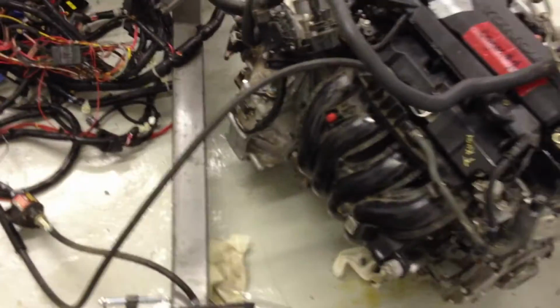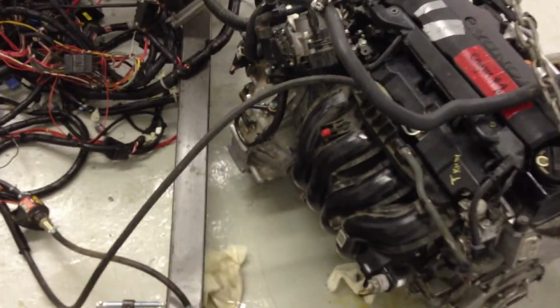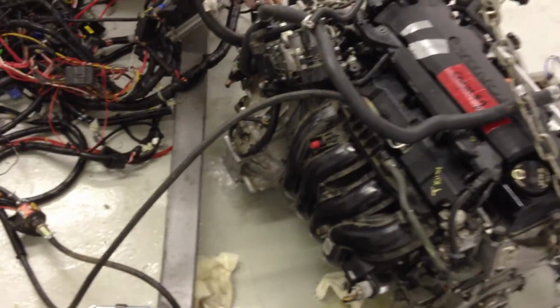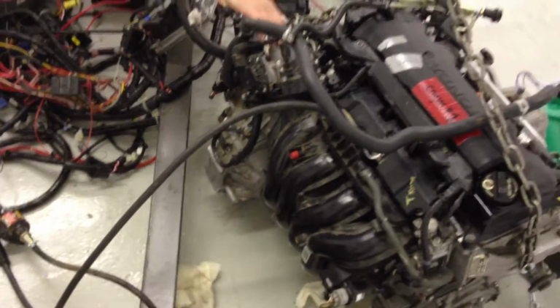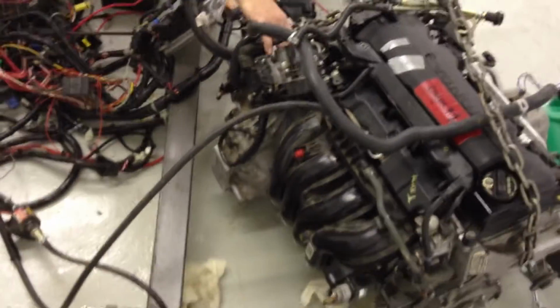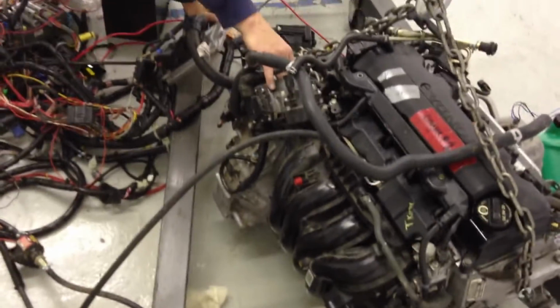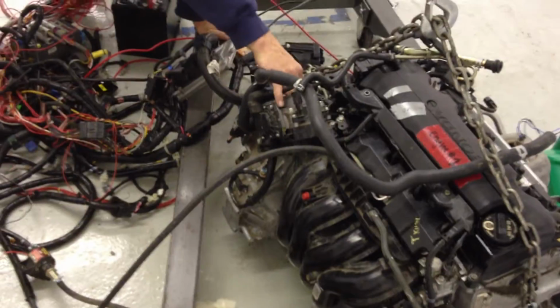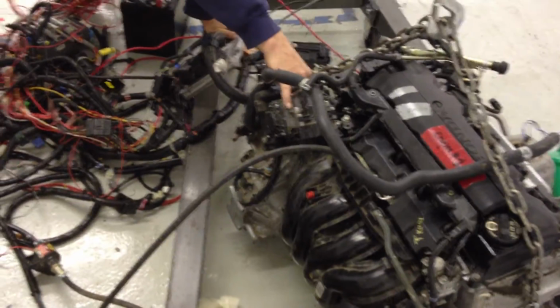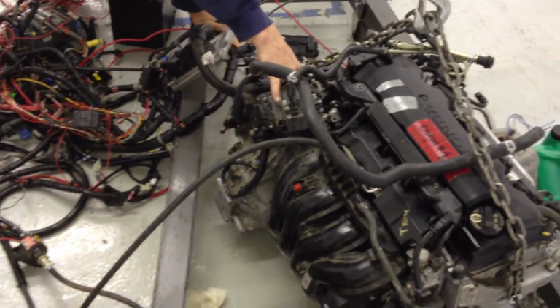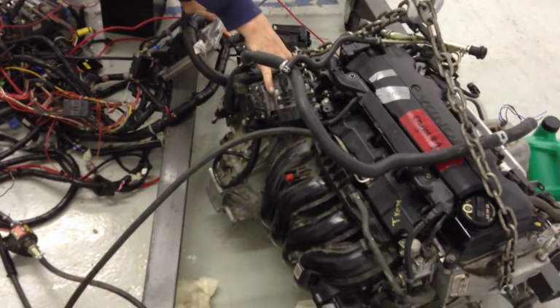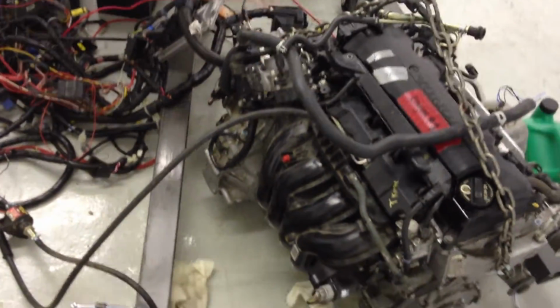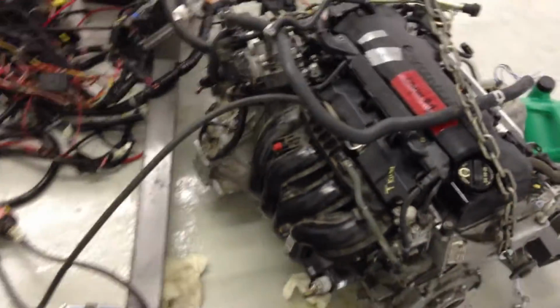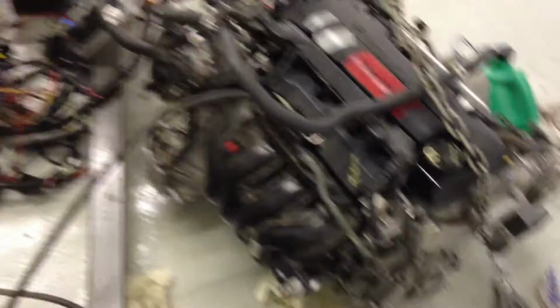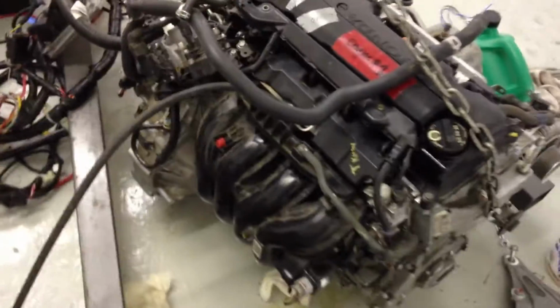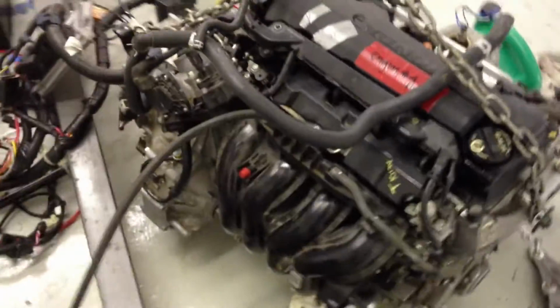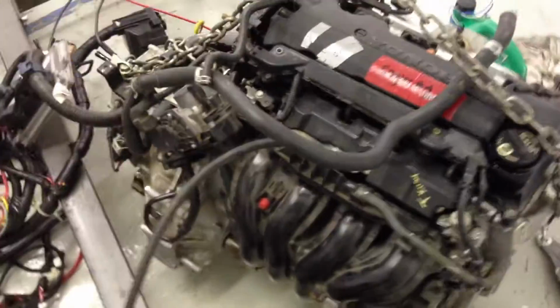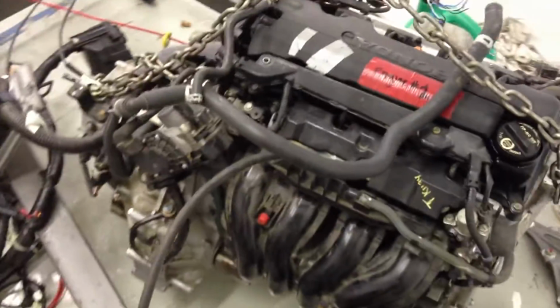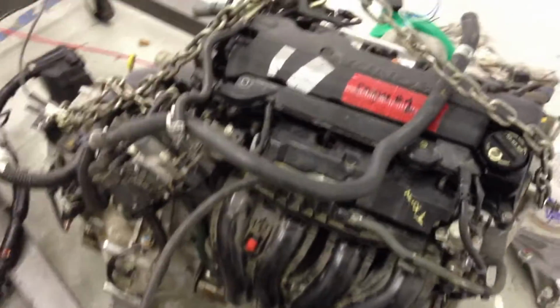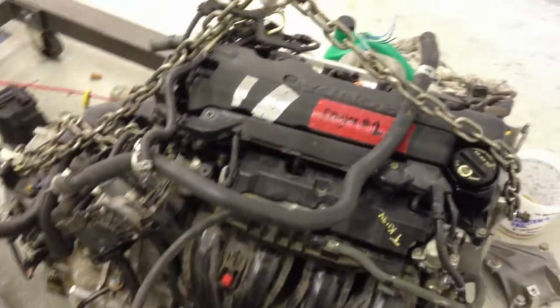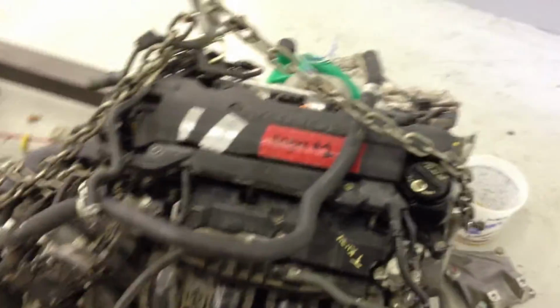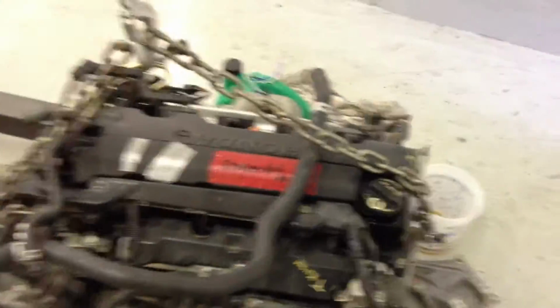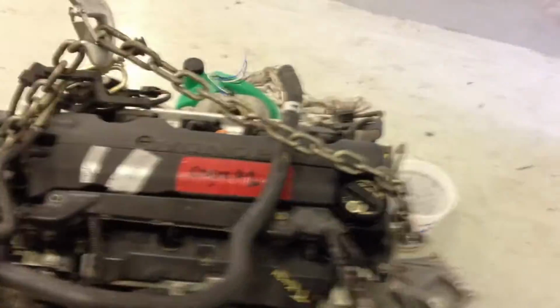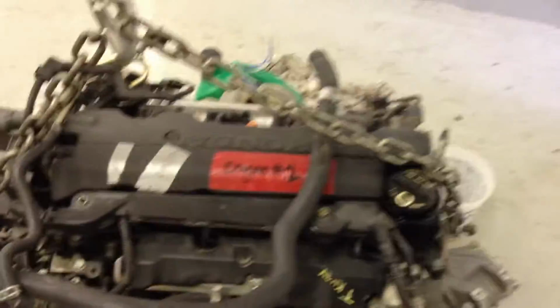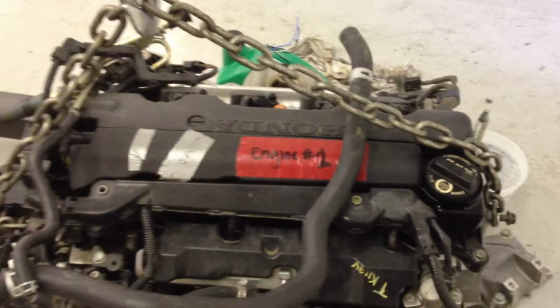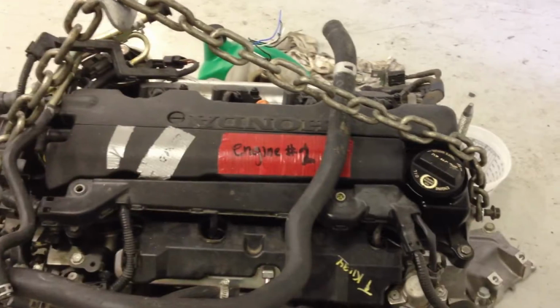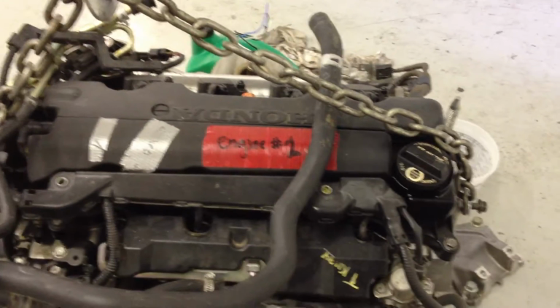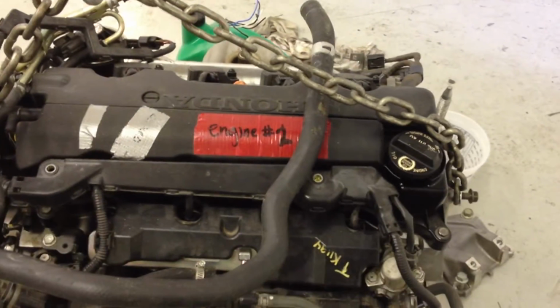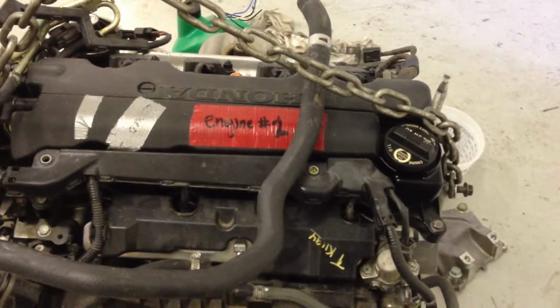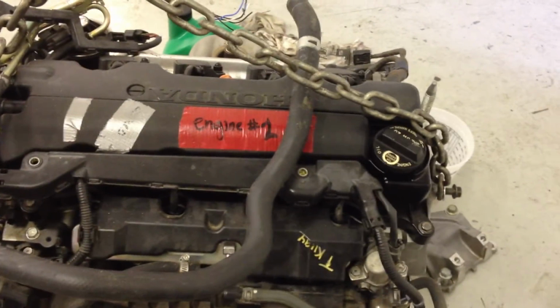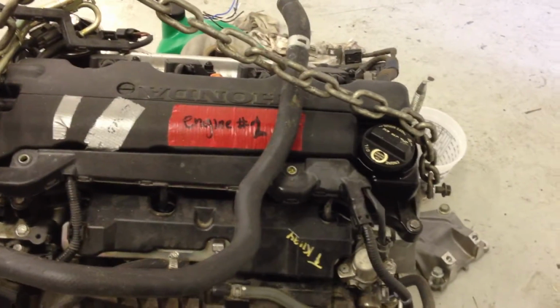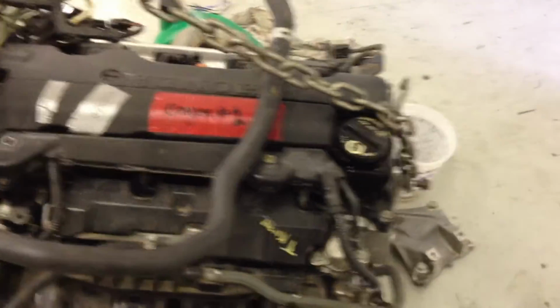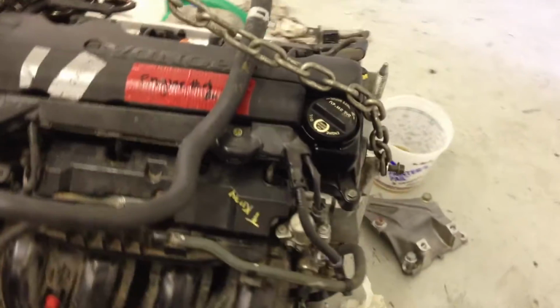It builds 38 PSI. And I had it with a regulator on there before. This is engine number 2.